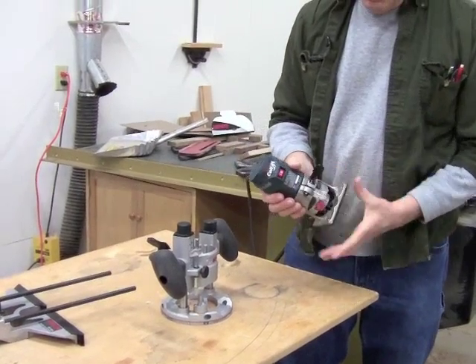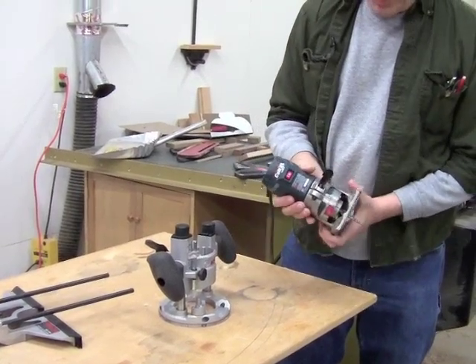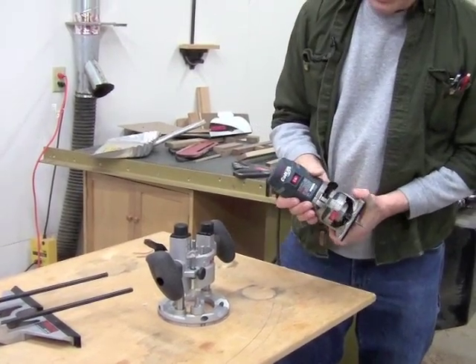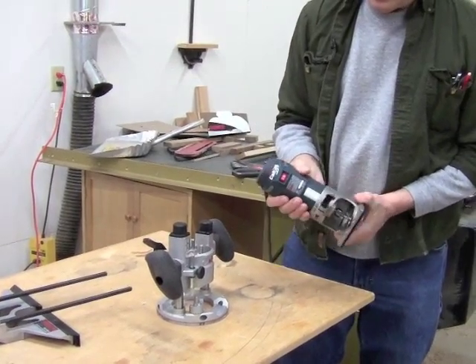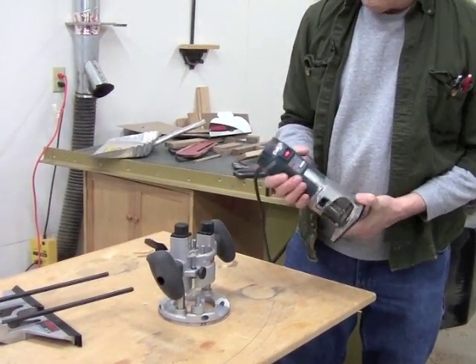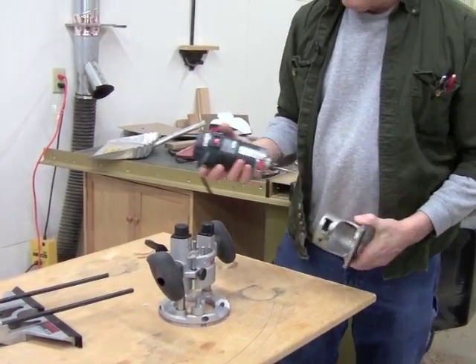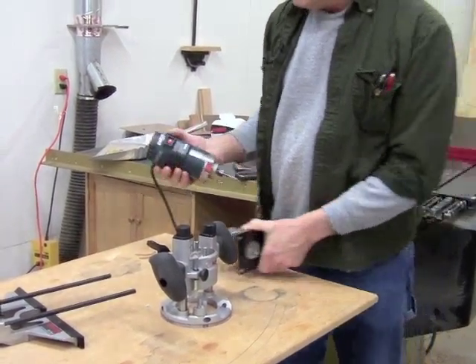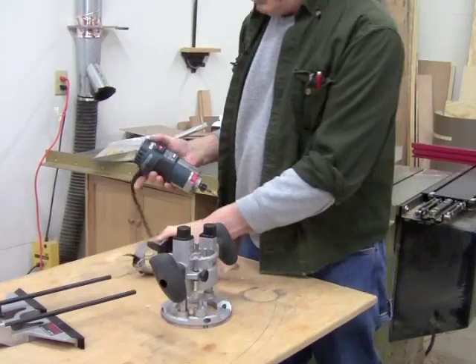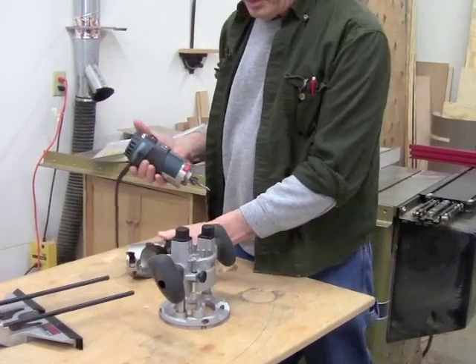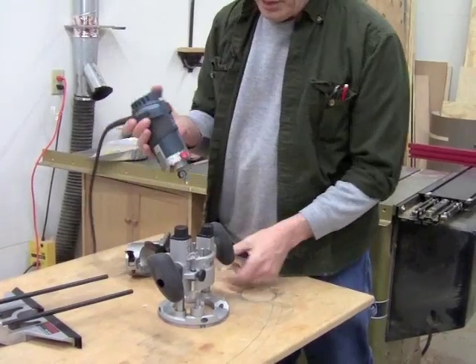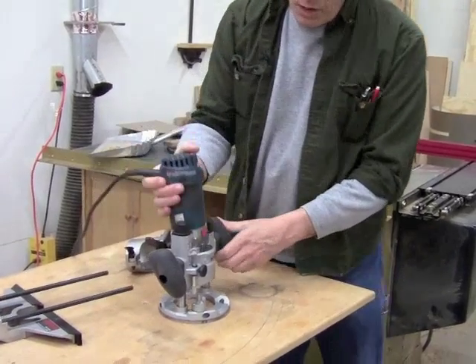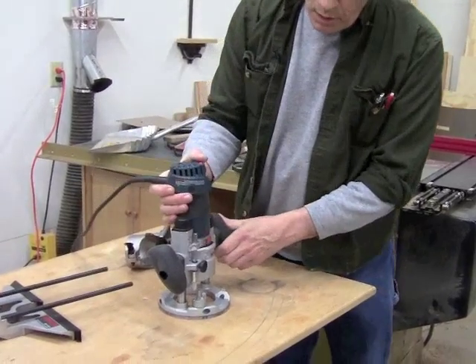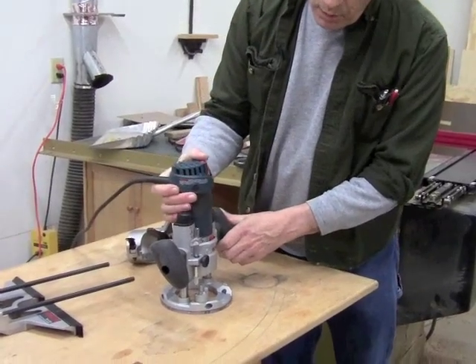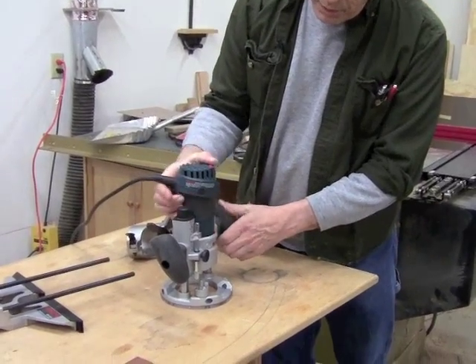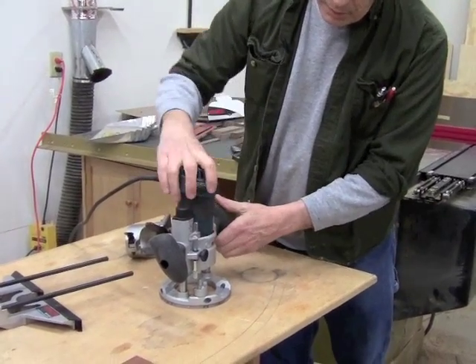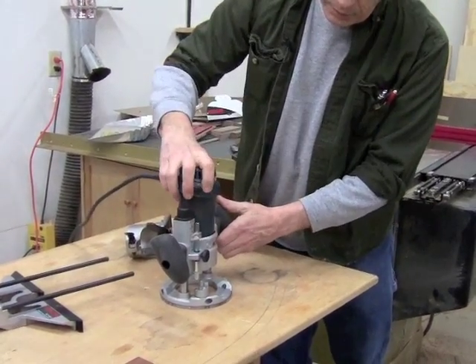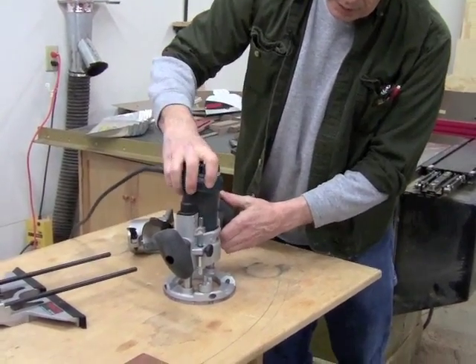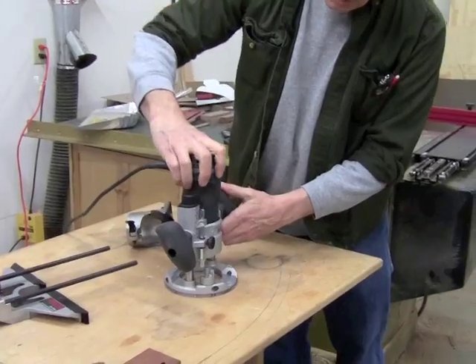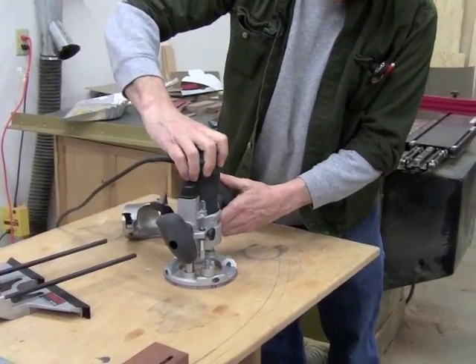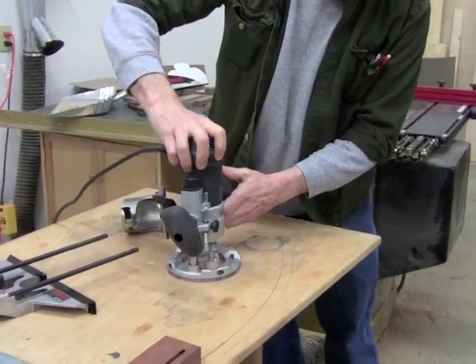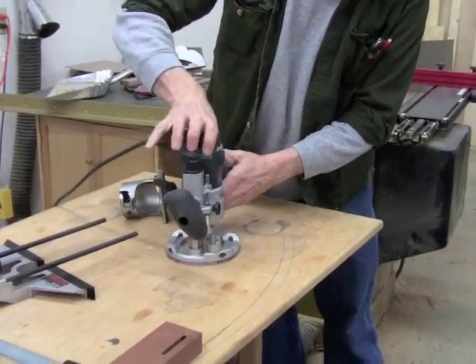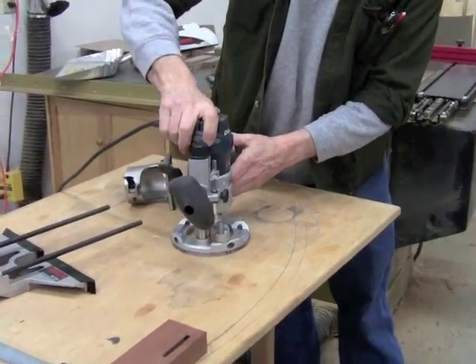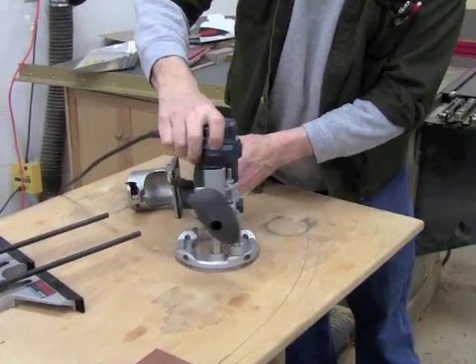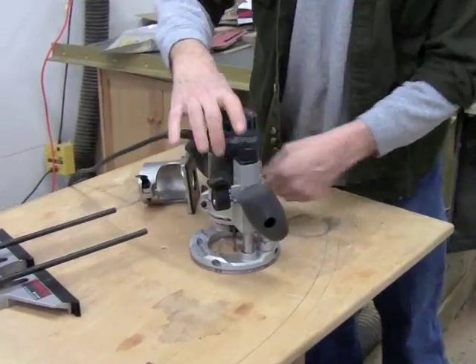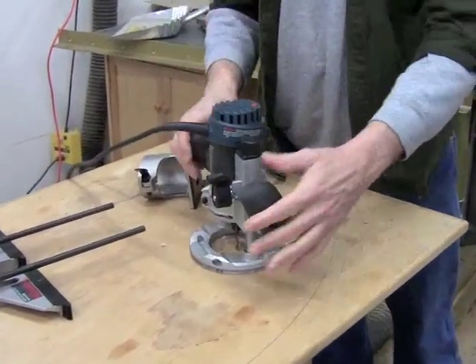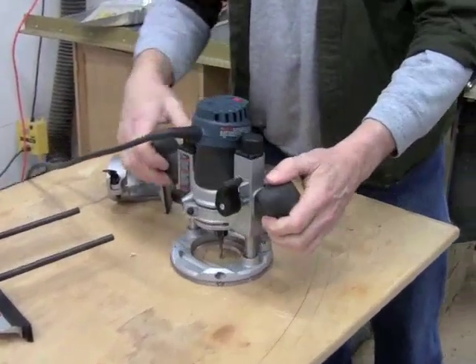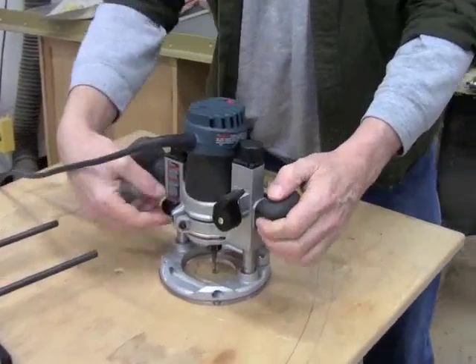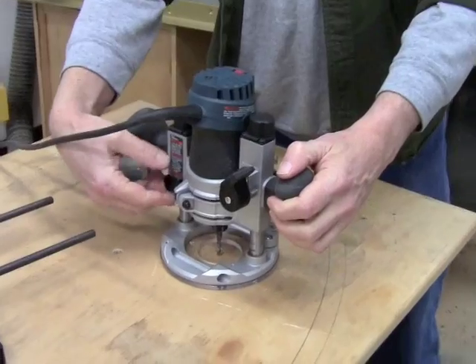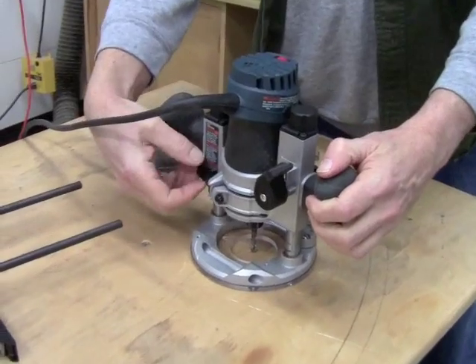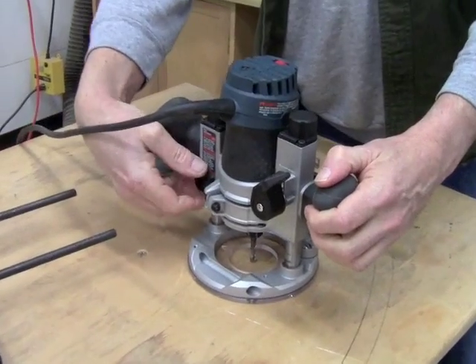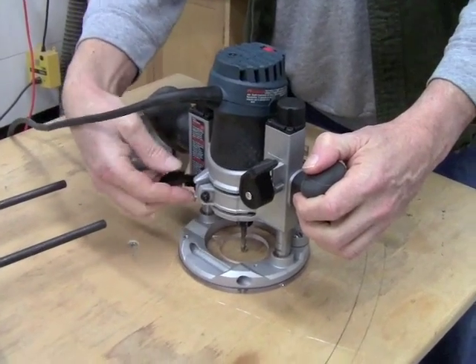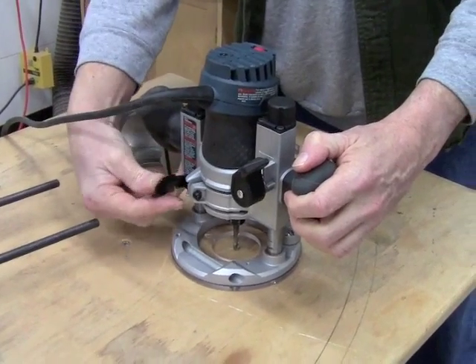The motor unclamps from the fixed base, drops into the plunge base, and then locks with a clamp.